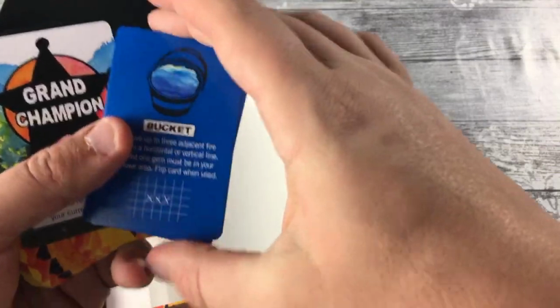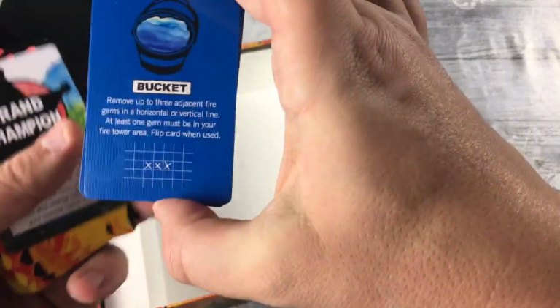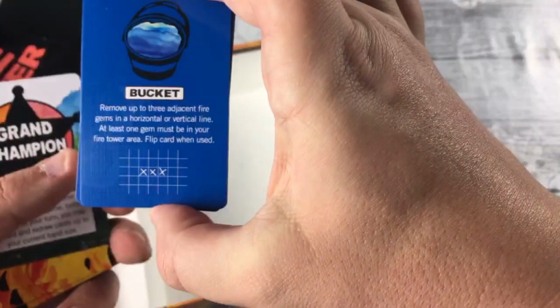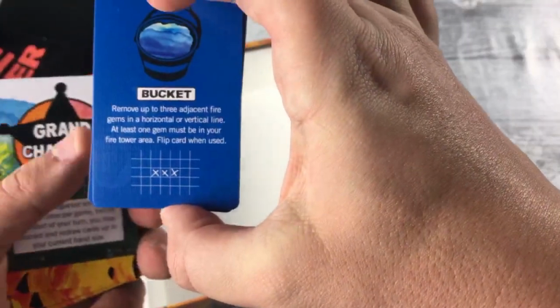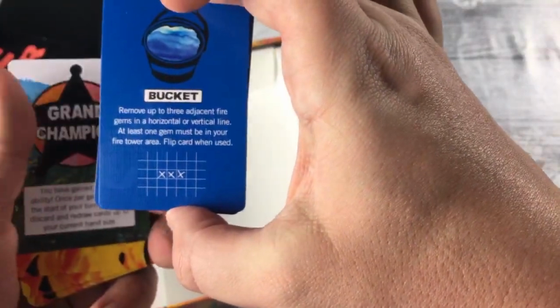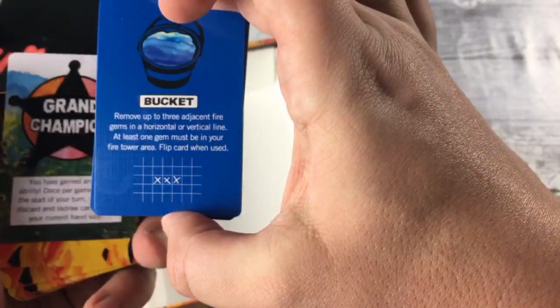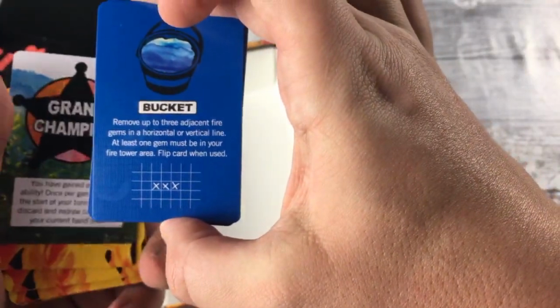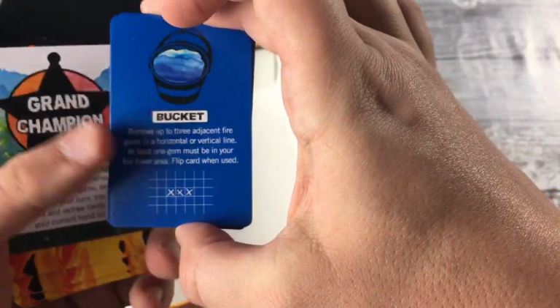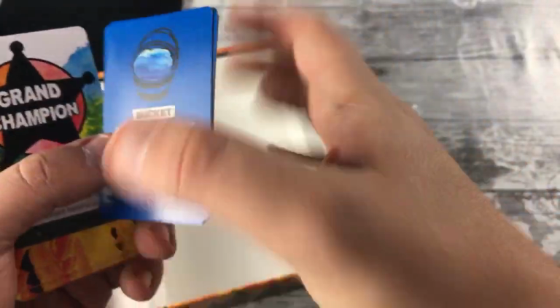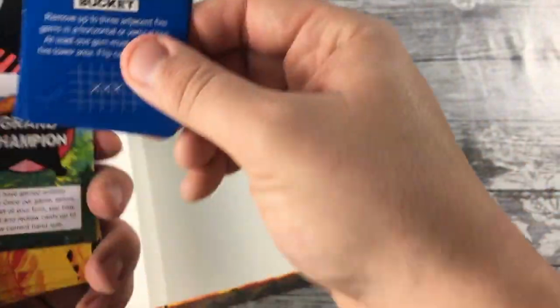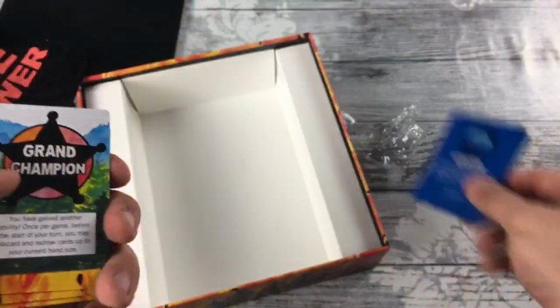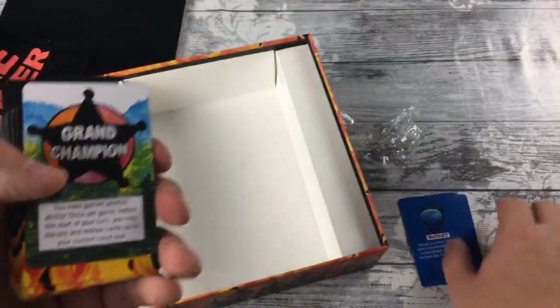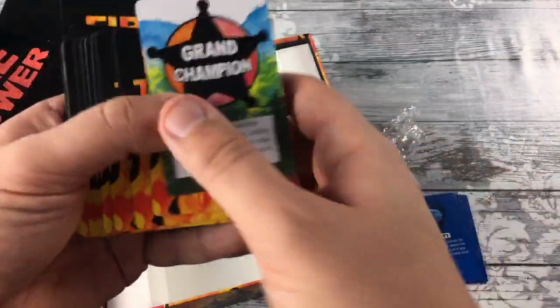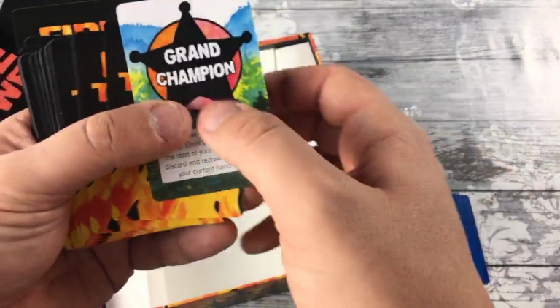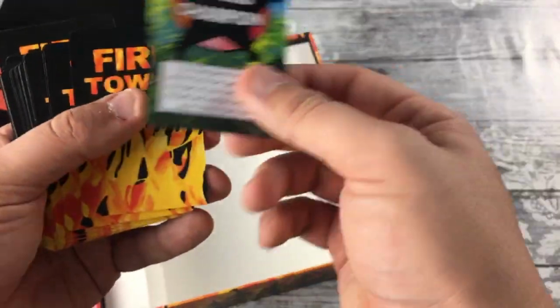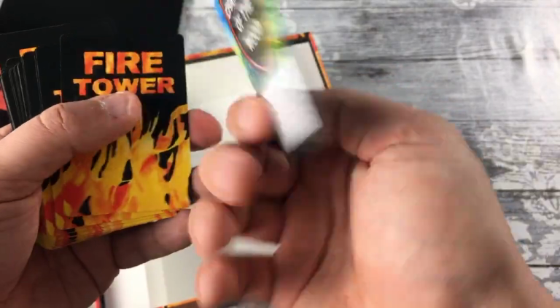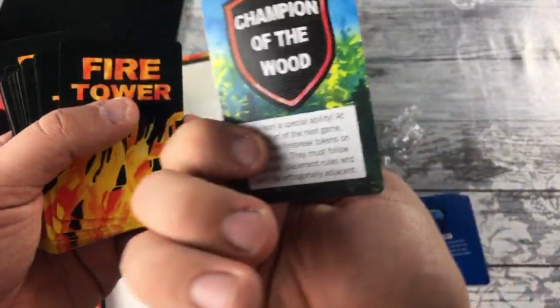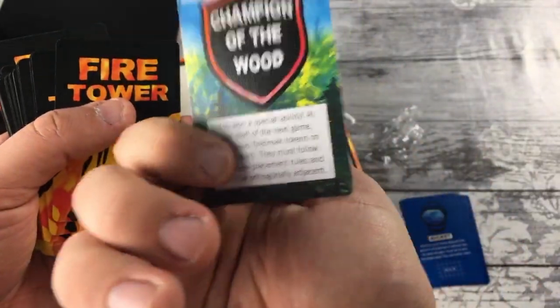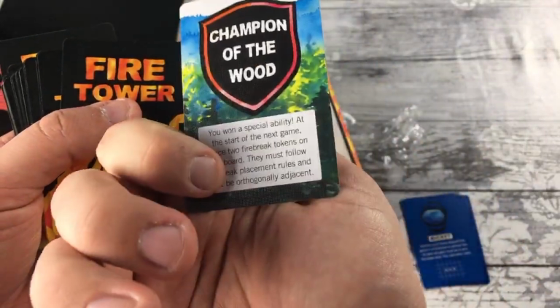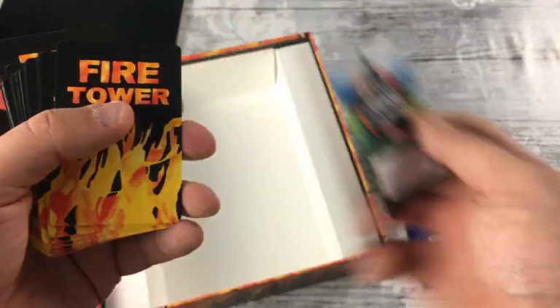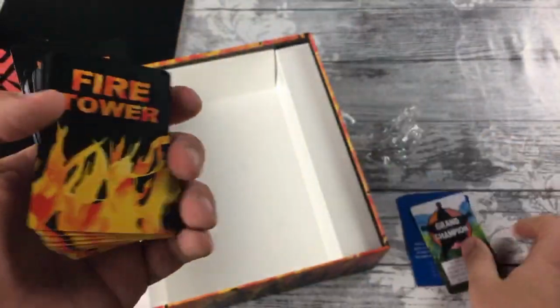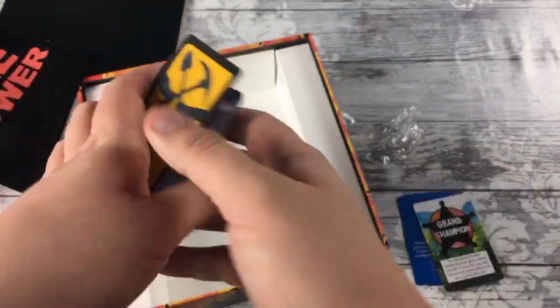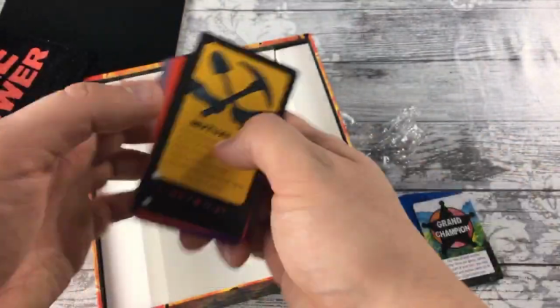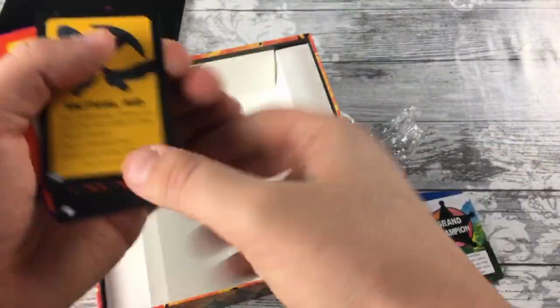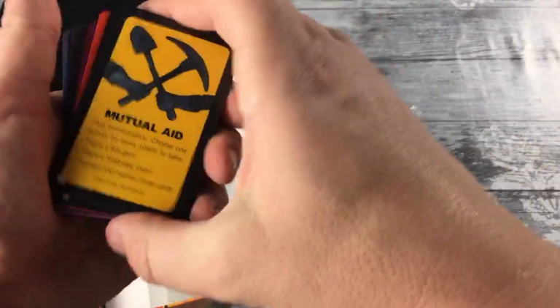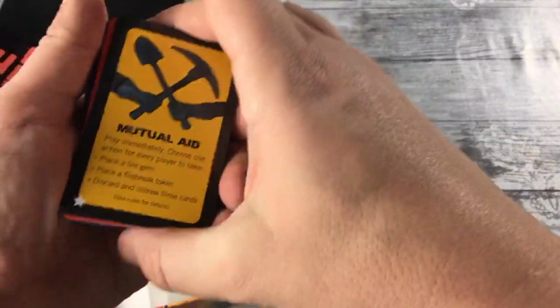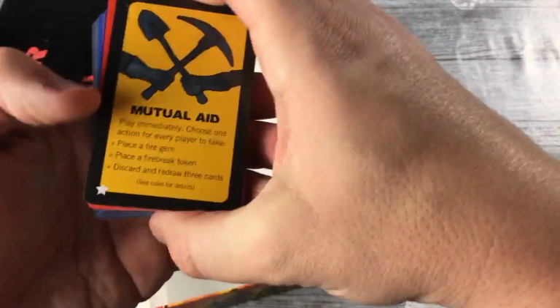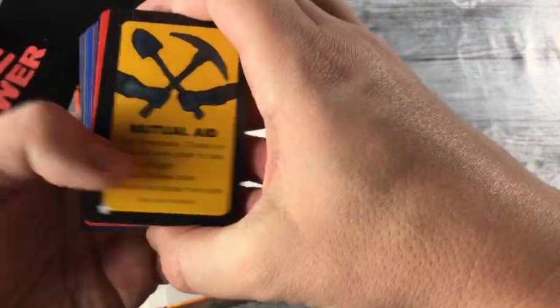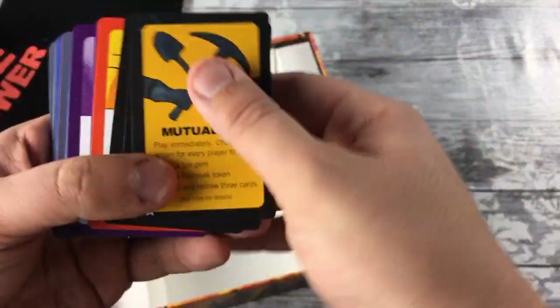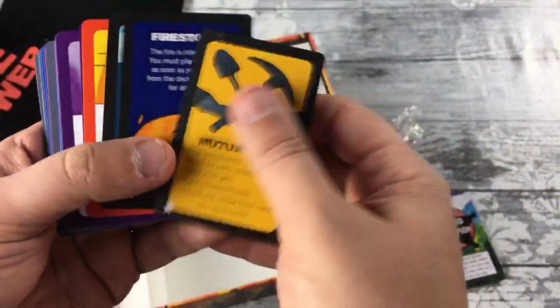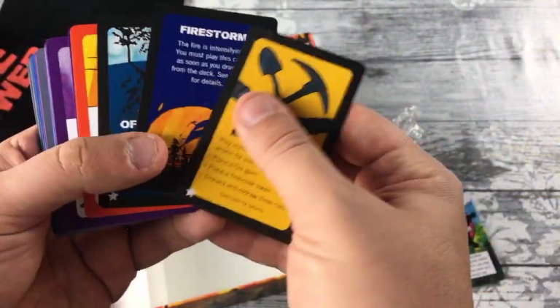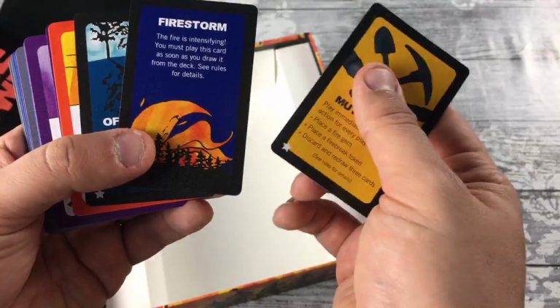The bucket lets you remove three adjacent fire gems — very handy if I remember right. There's a champion card and then the action cards which let you do all sorts of things.